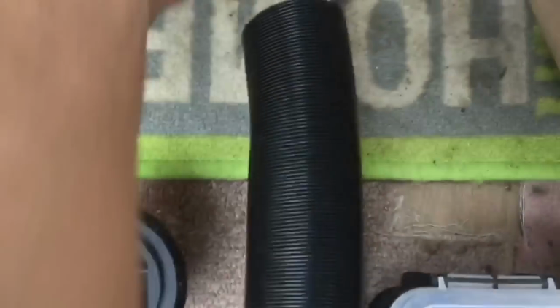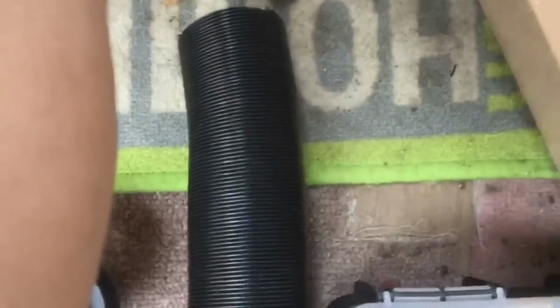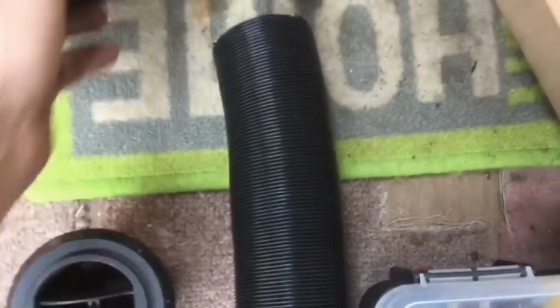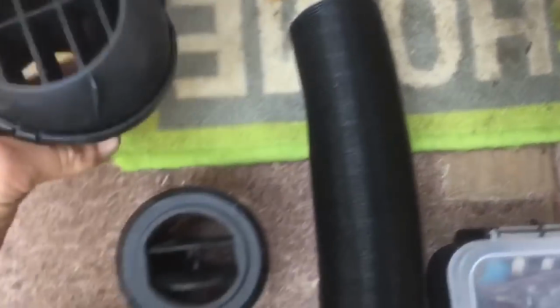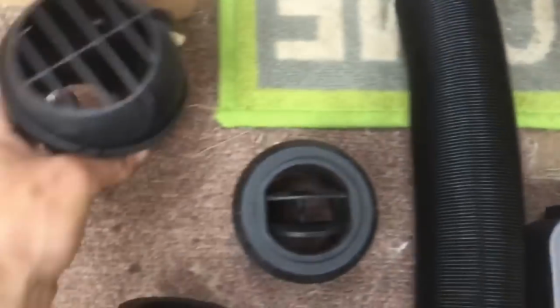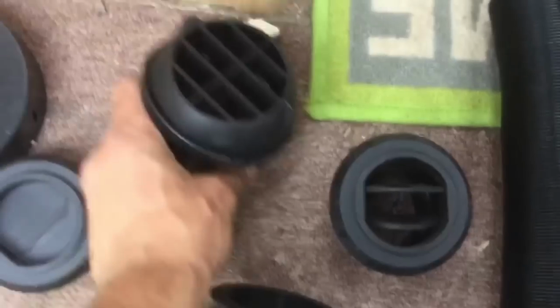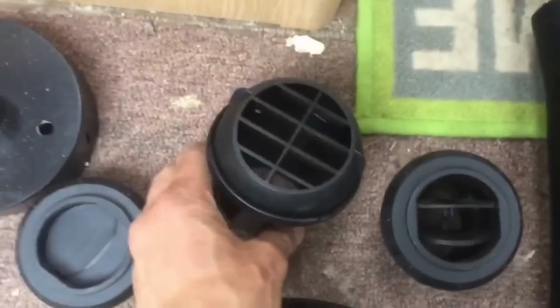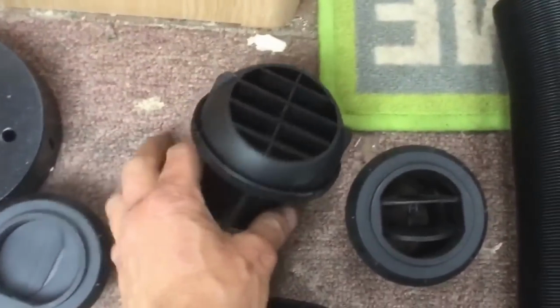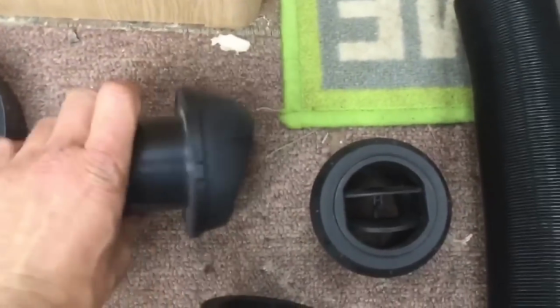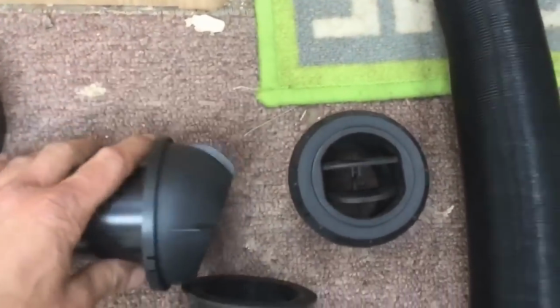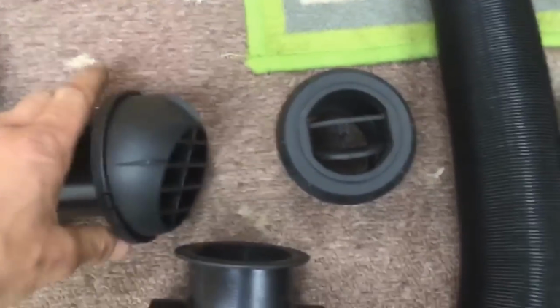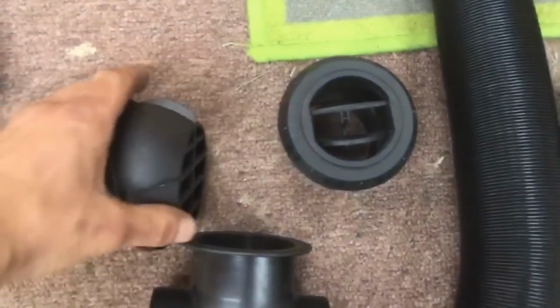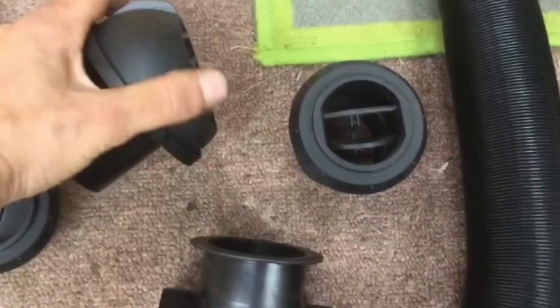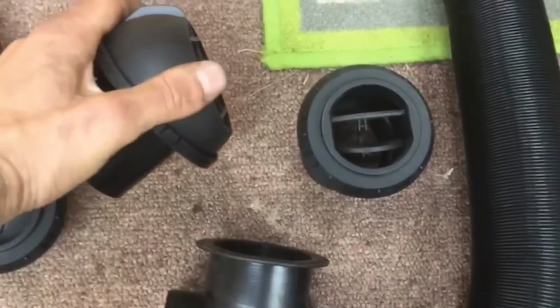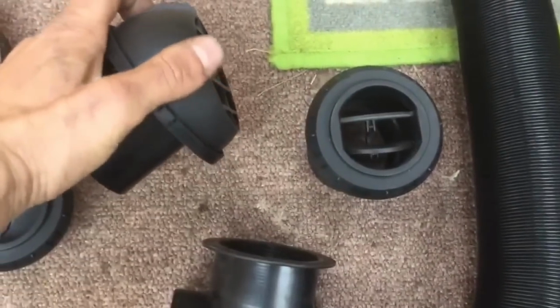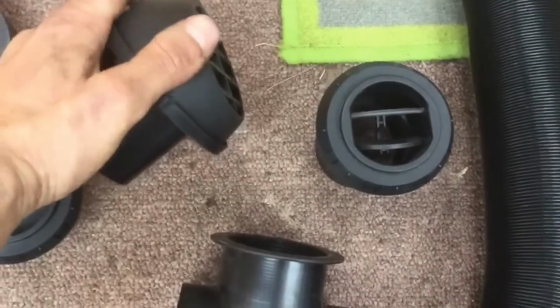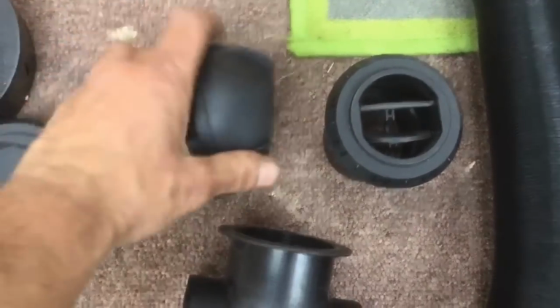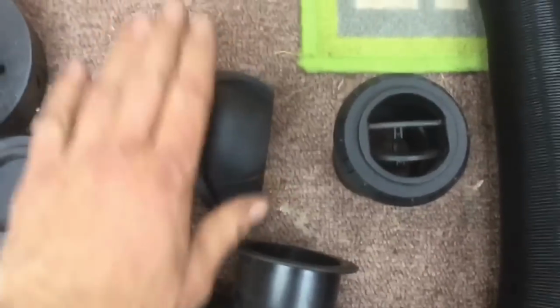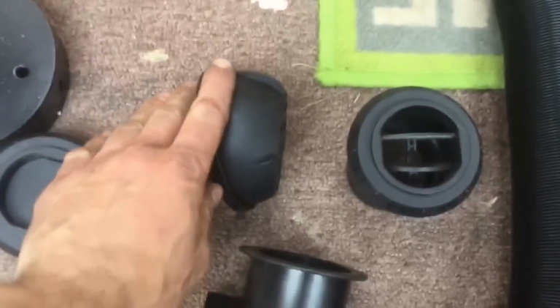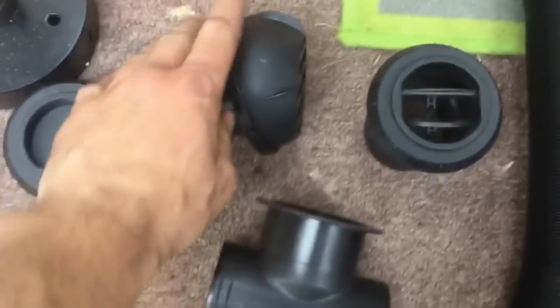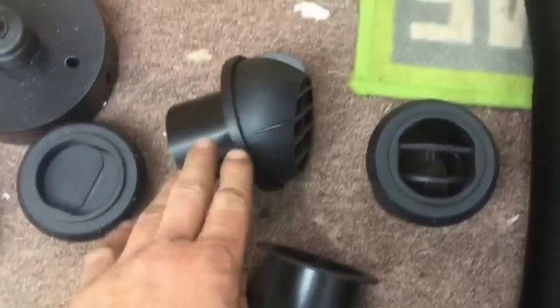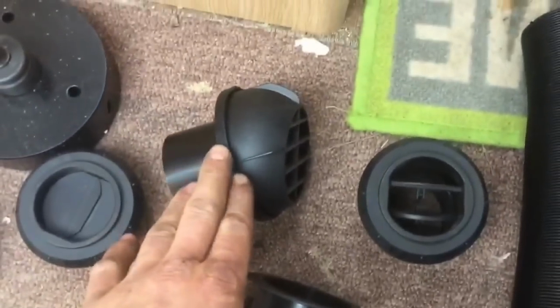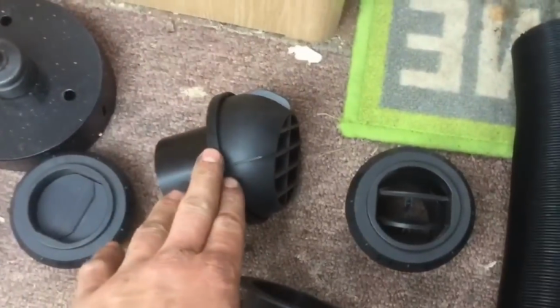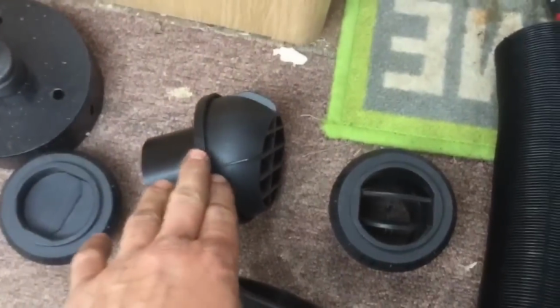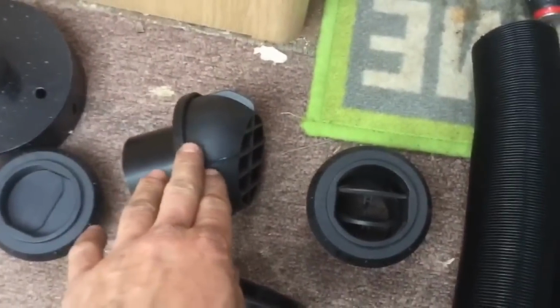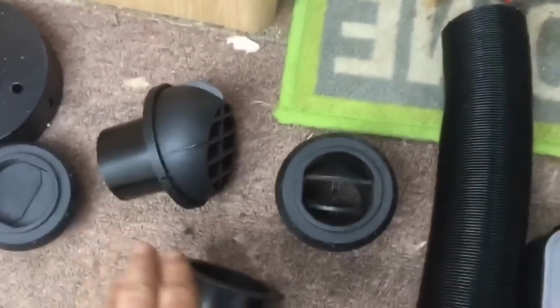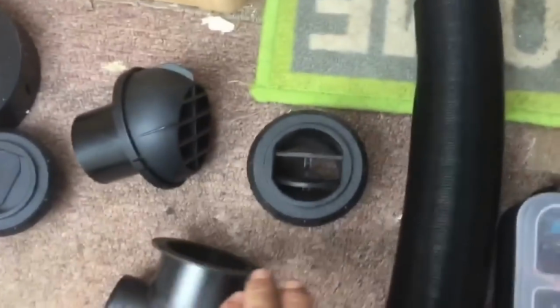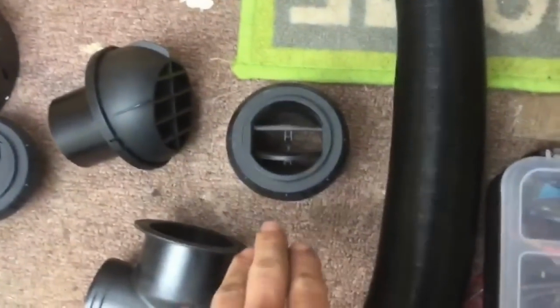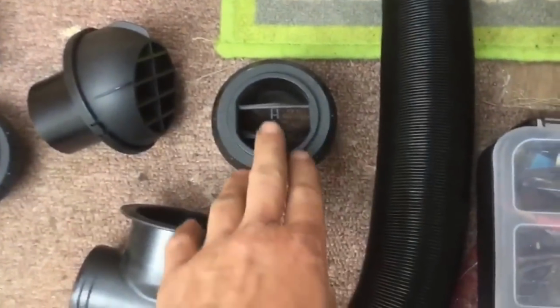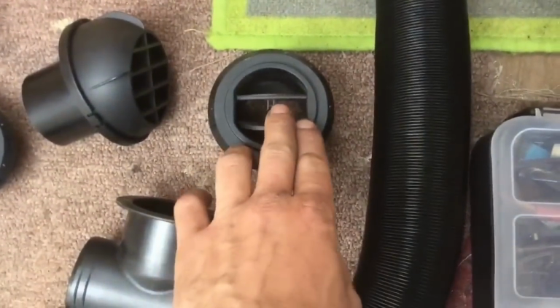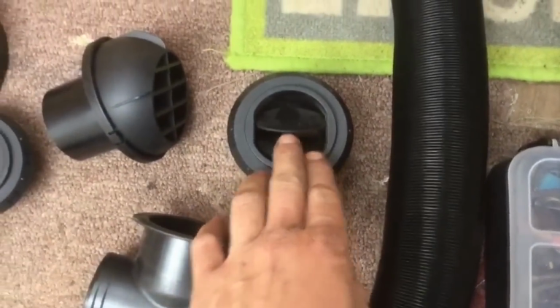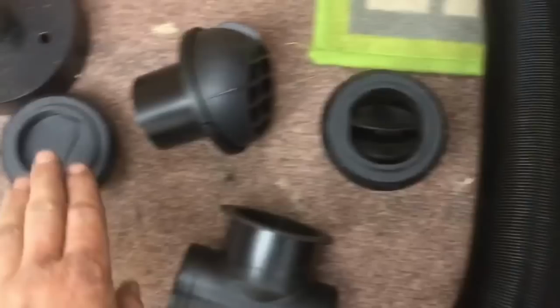In the shower I've opted to use an Eberspächer vent. It's just got a hood over it, so hopefully that will prevent water from splashing in and it'll mean that I don't have to close the vent while I'm in there.